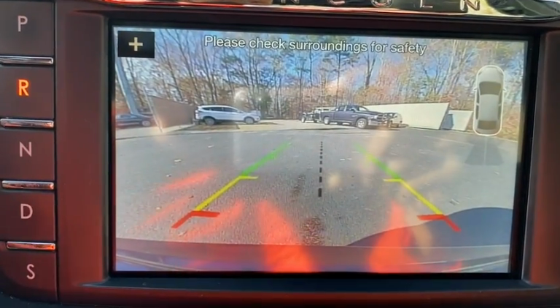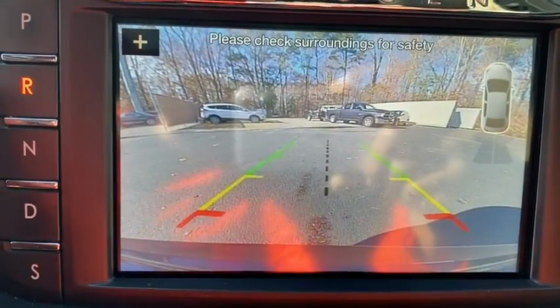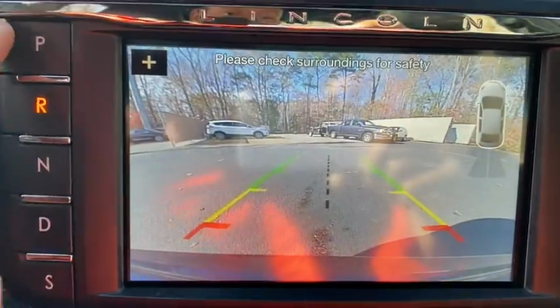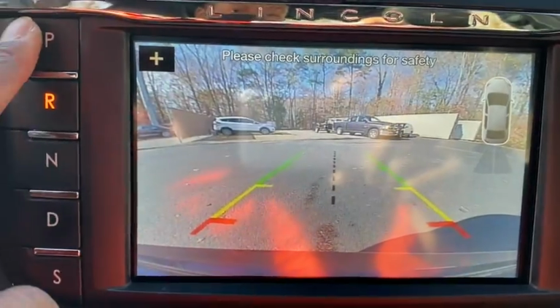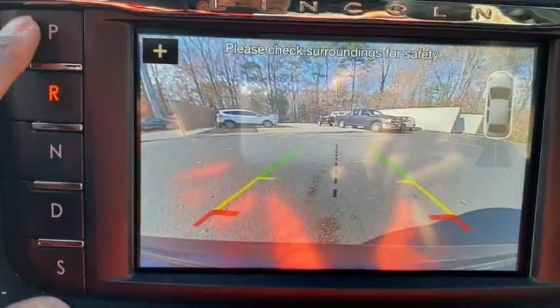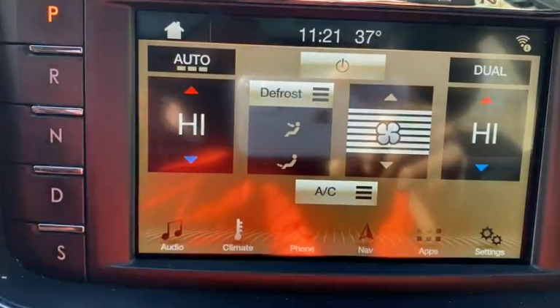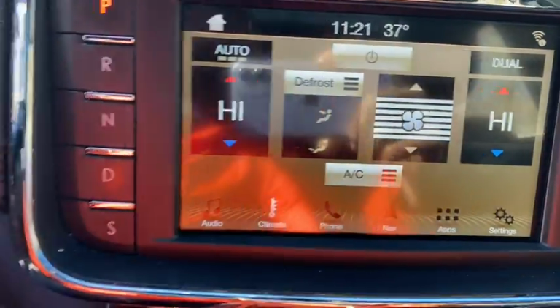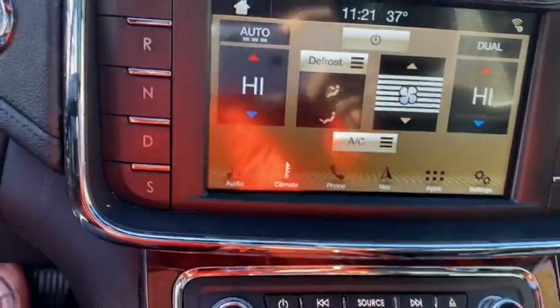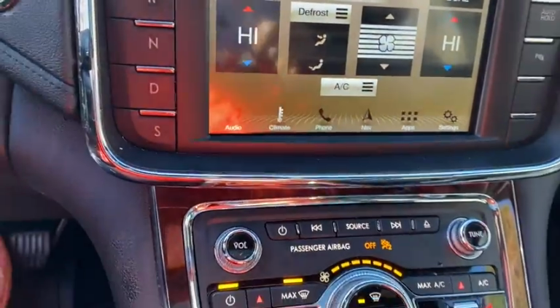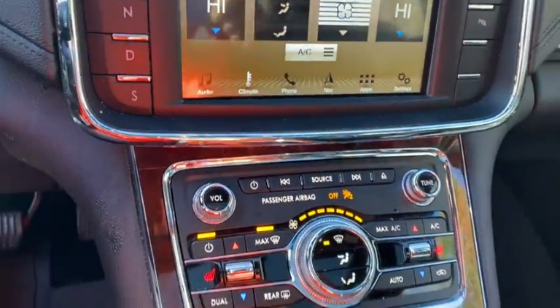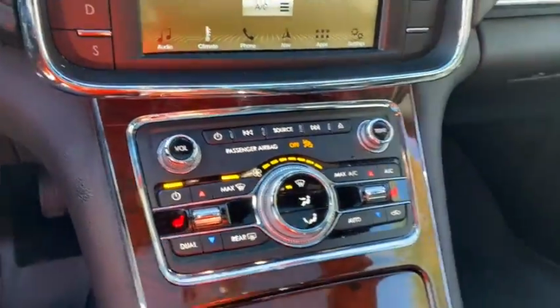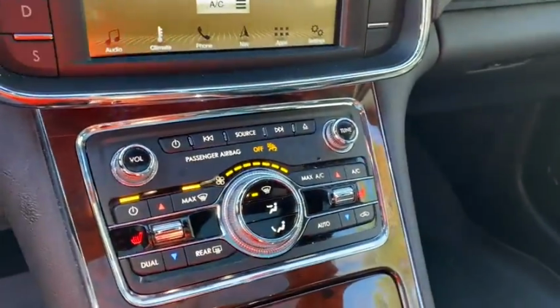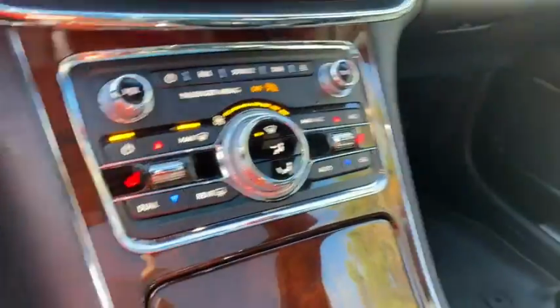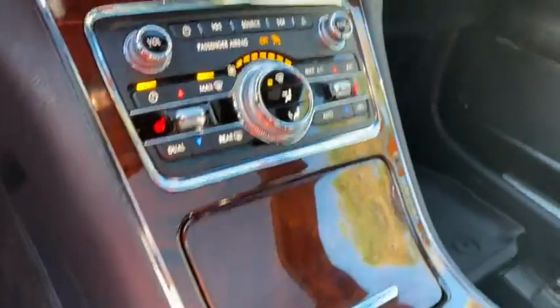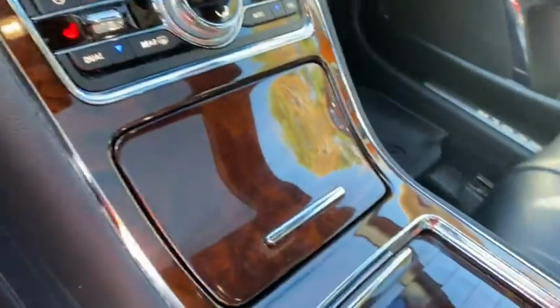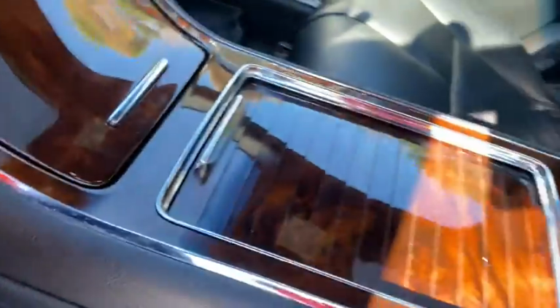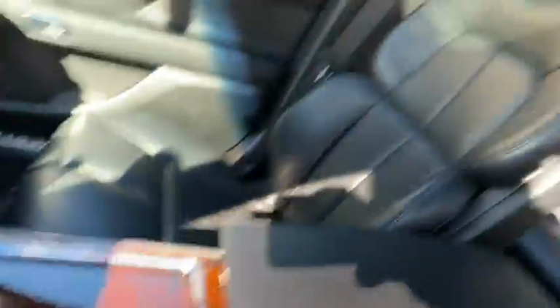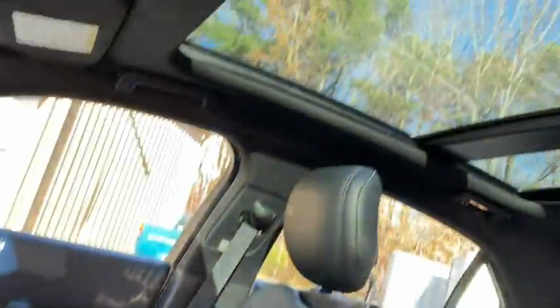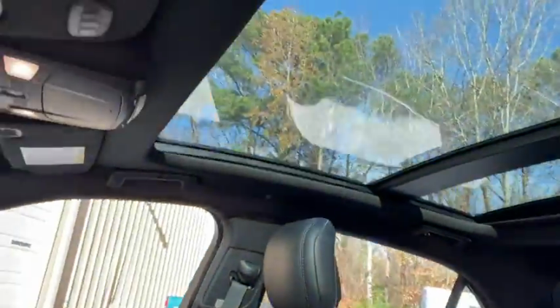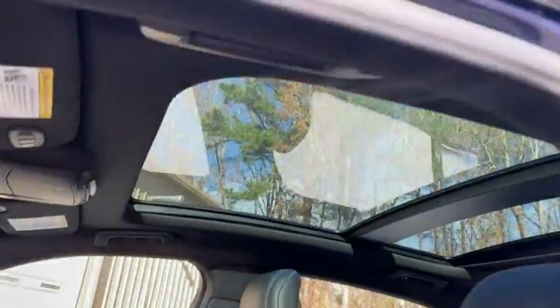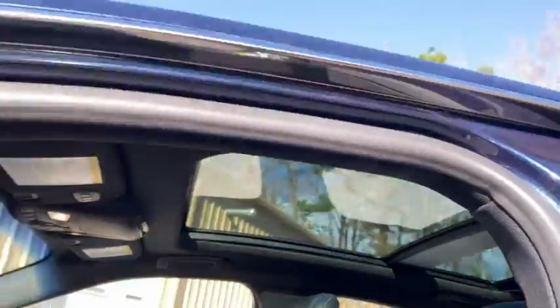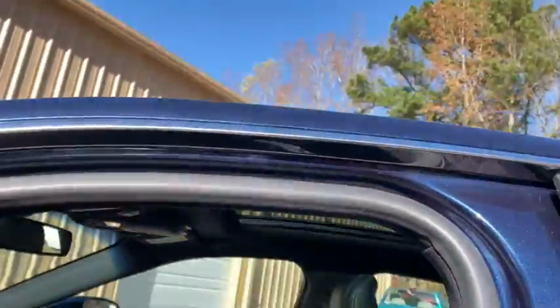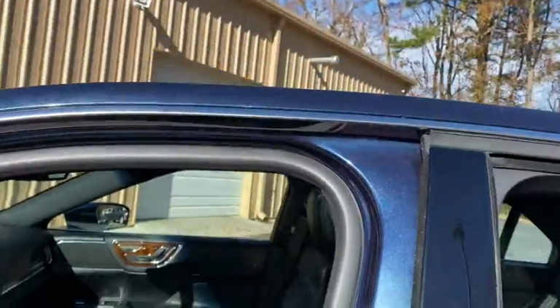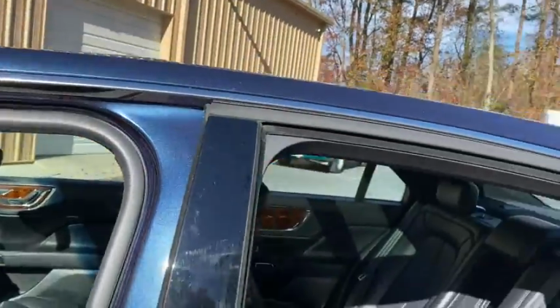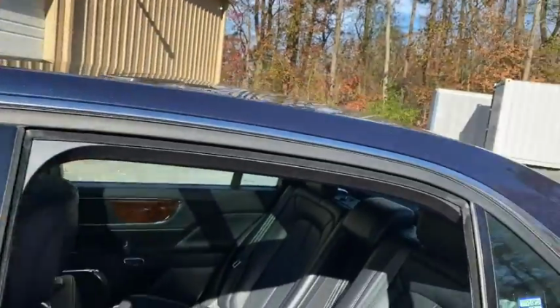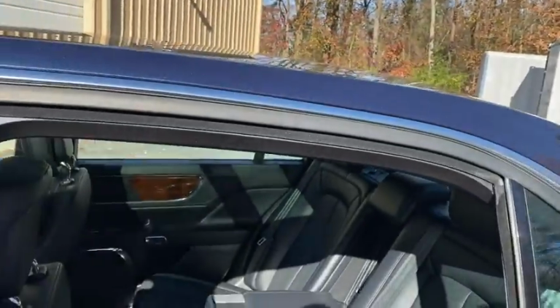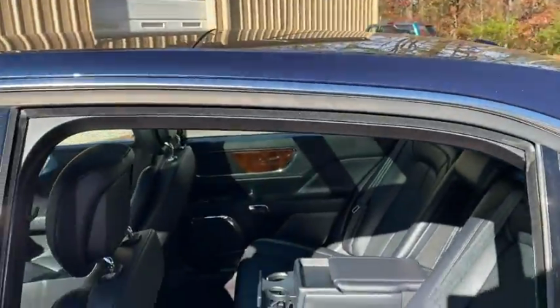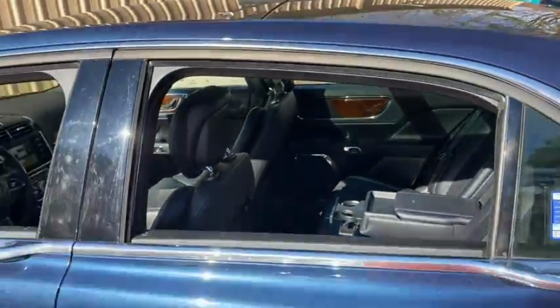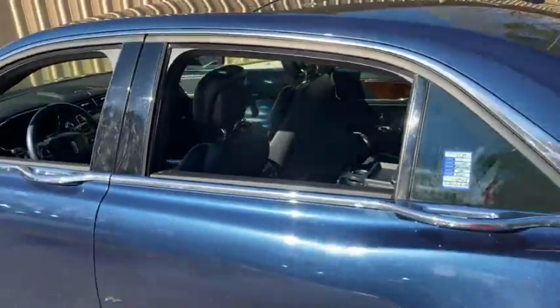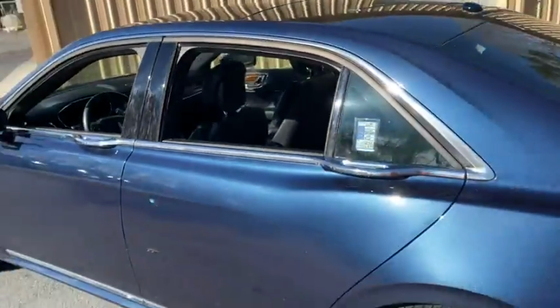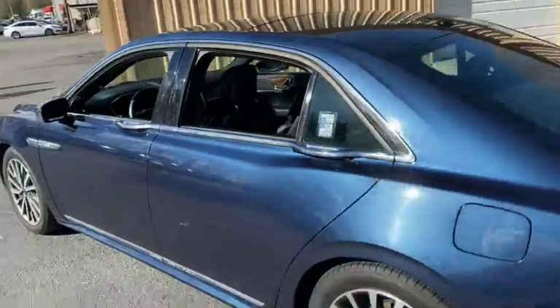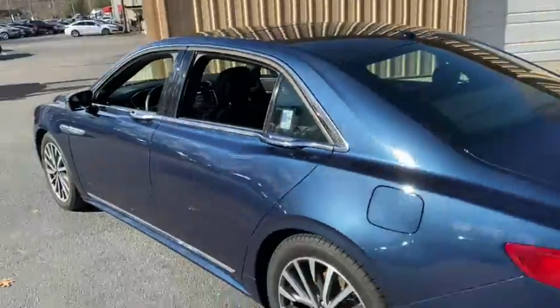Power steering, four-wheel disc brakes, active suspension system, rear window defroster, power windows, electronic stability control, compass, security system, heated front seat, trip computer, tachometer, leather.